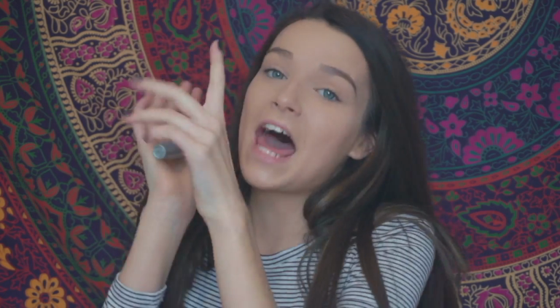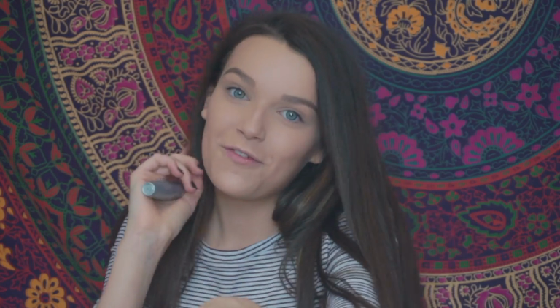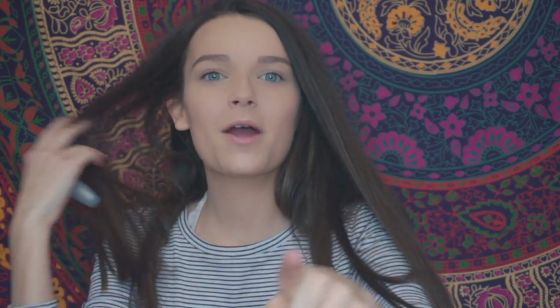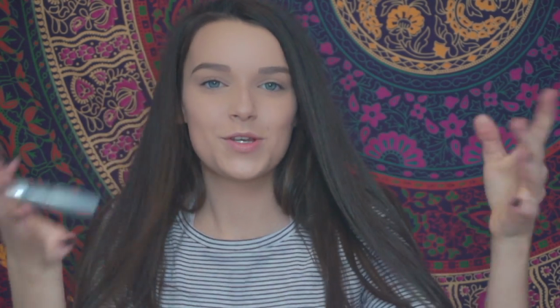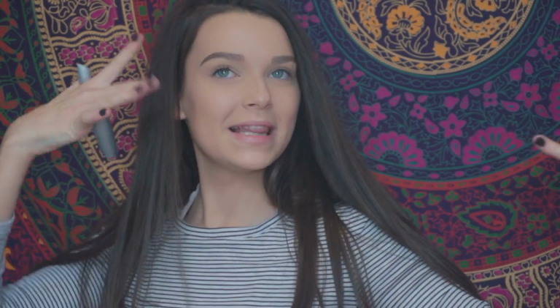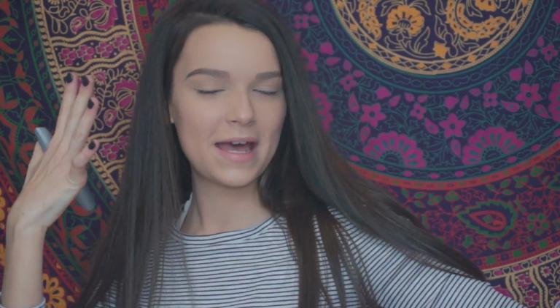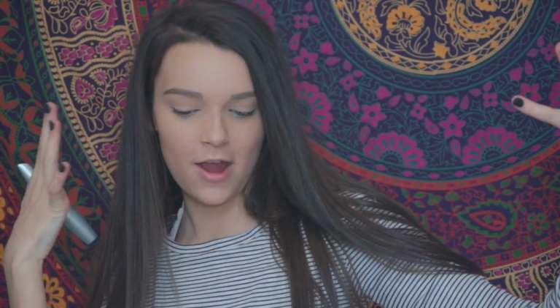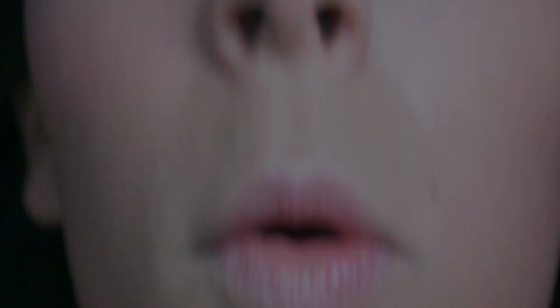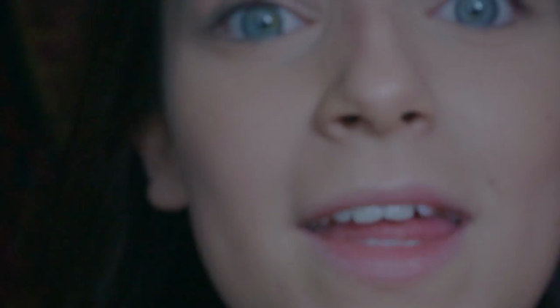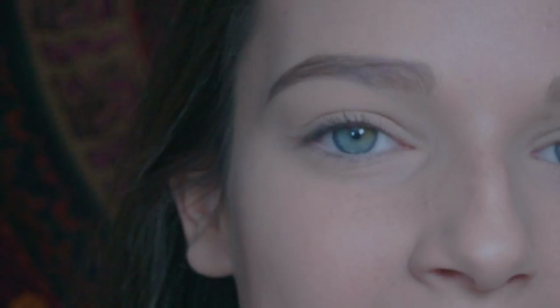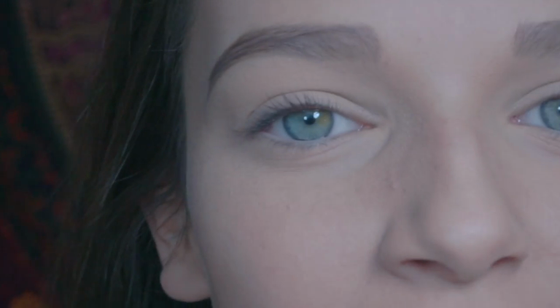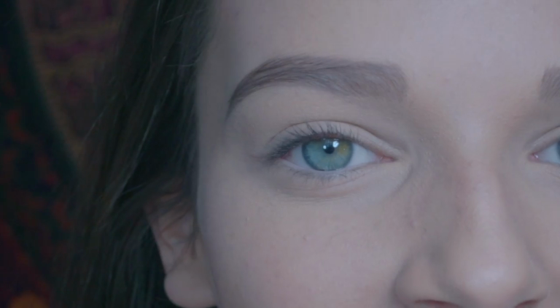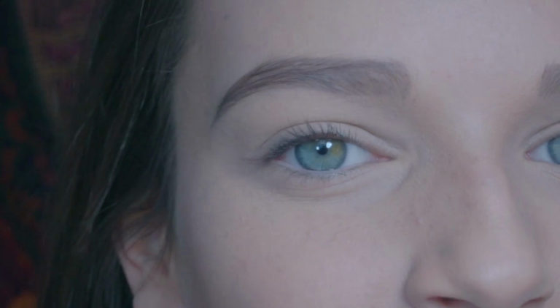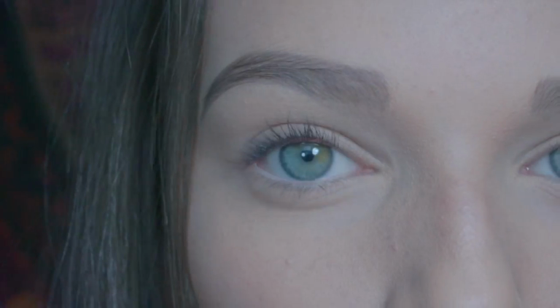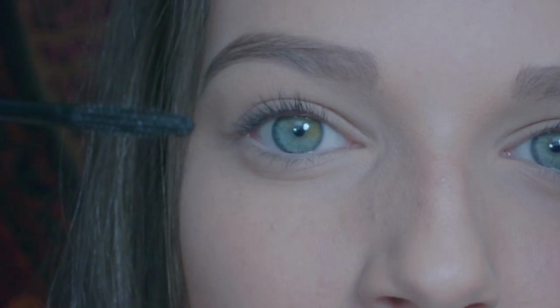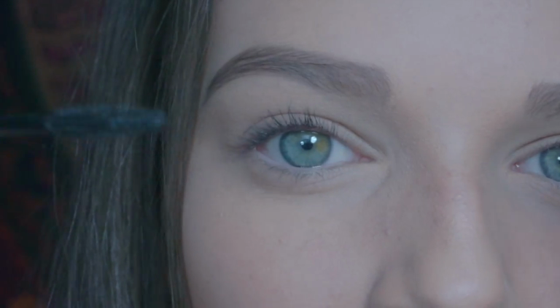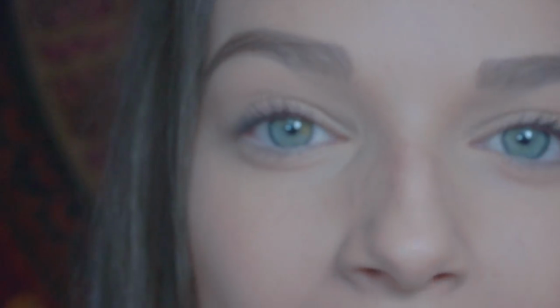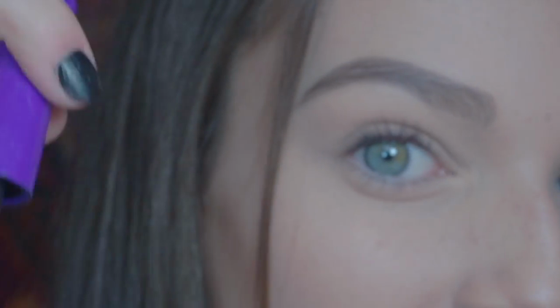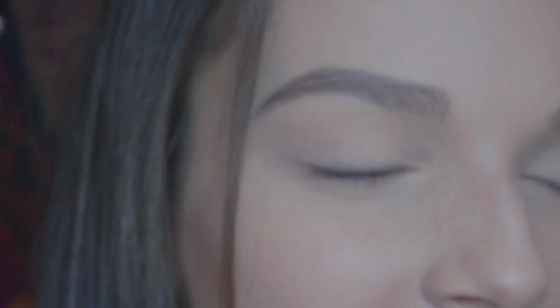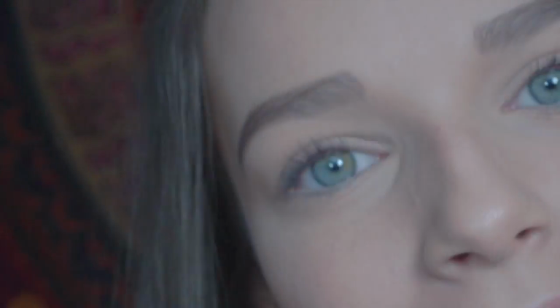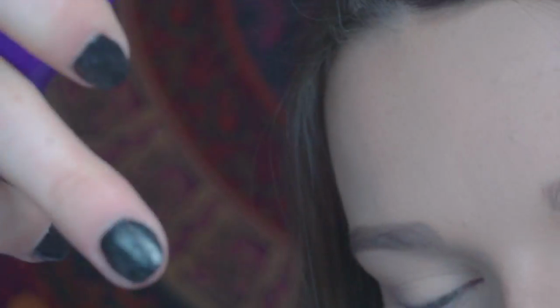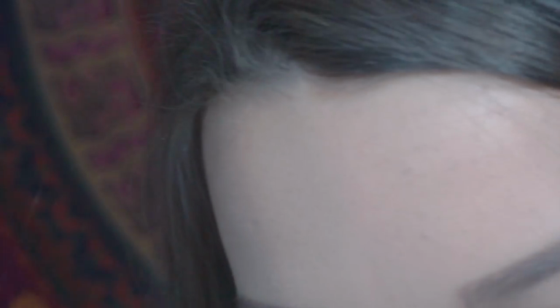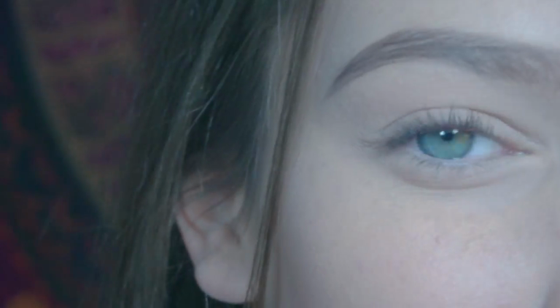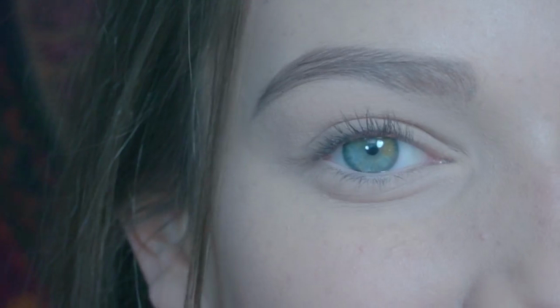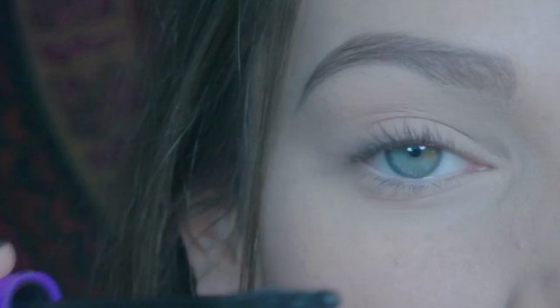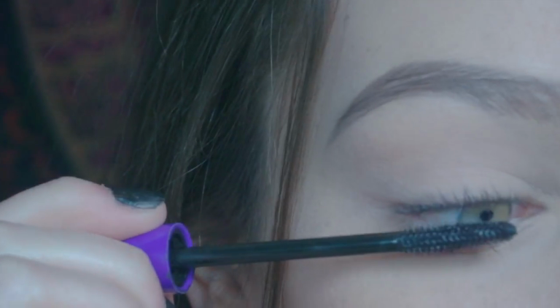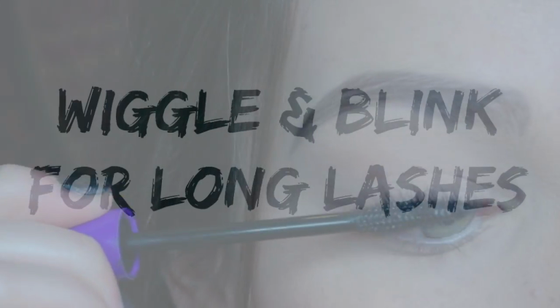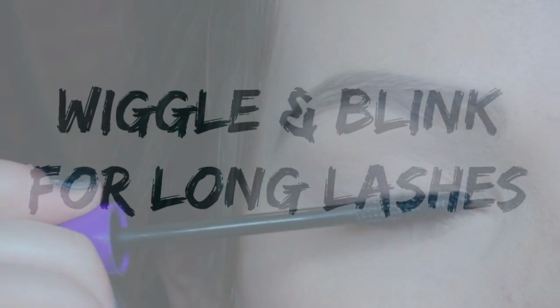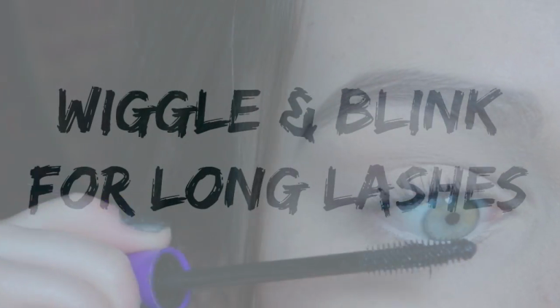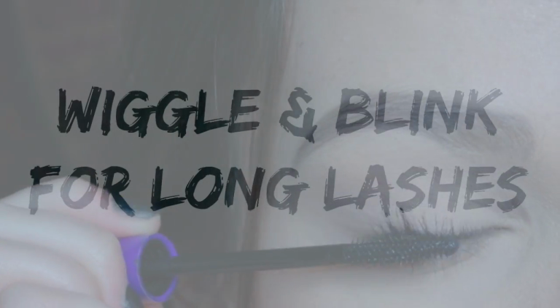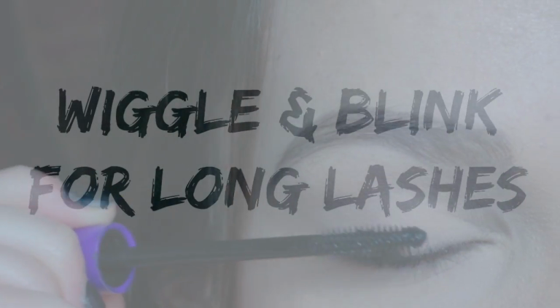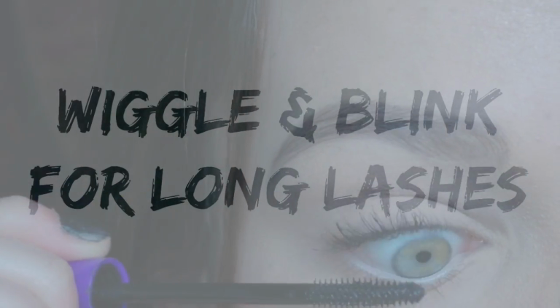Now for the fun part — we're going to apply the mascara. Take your mascara; I'll have some of my favorites linked down below. For better application, just wiggle the wand and blink at the same time.